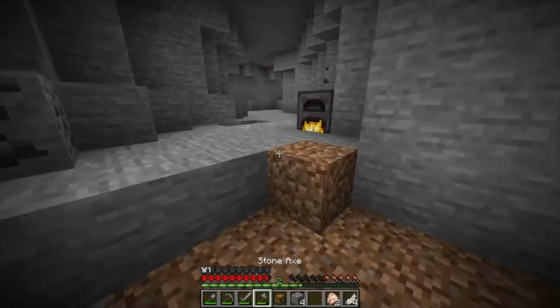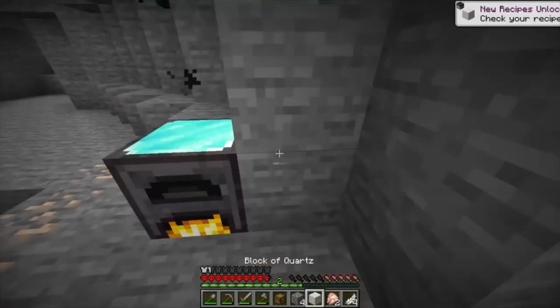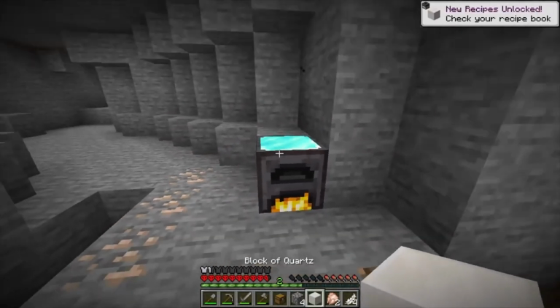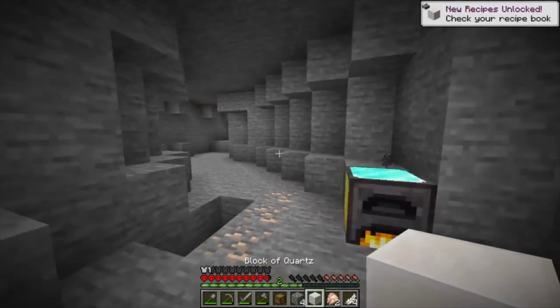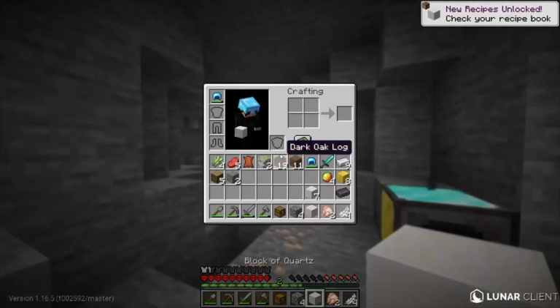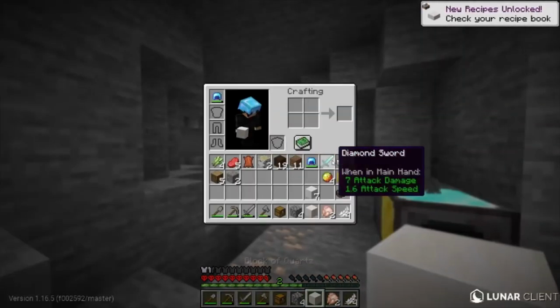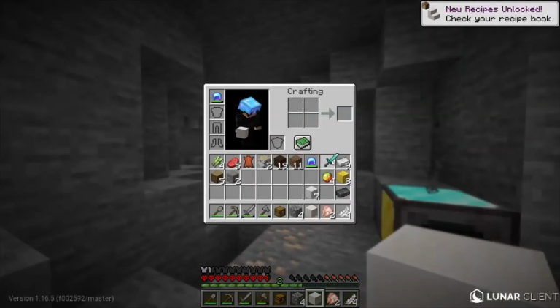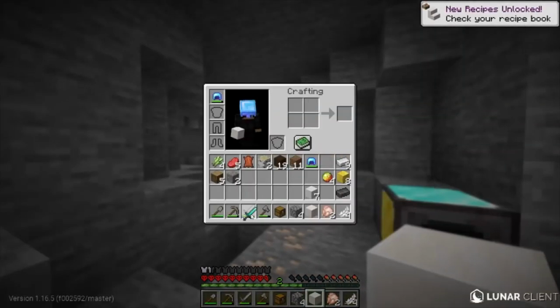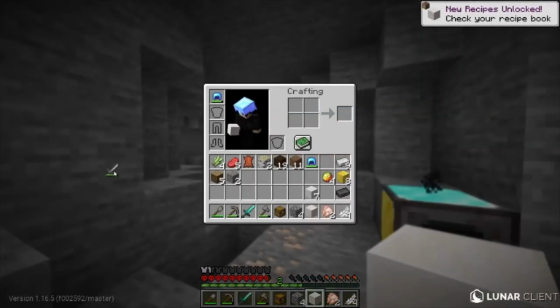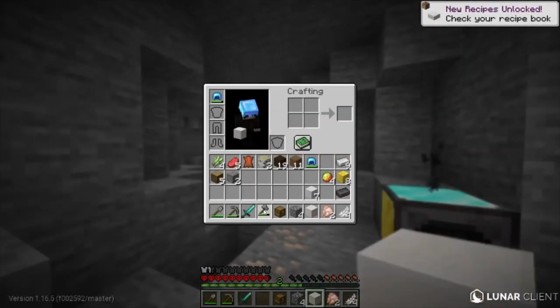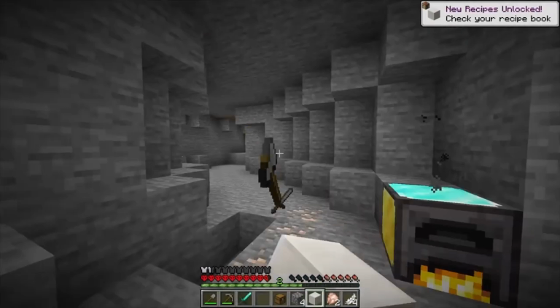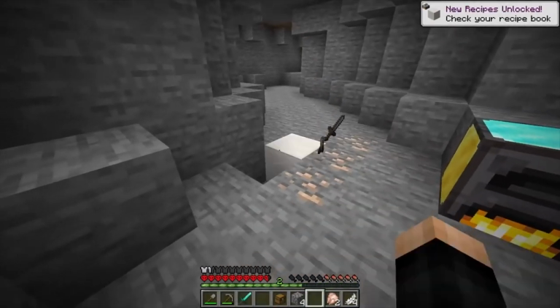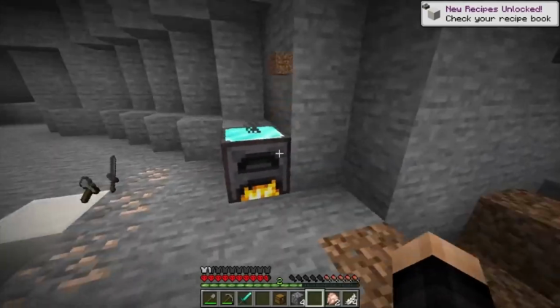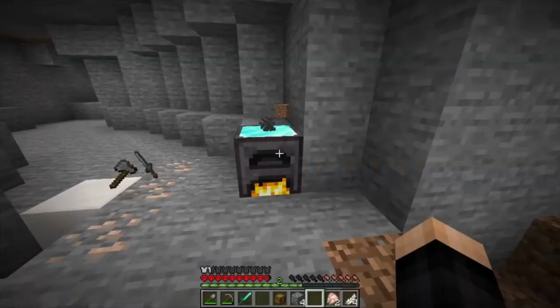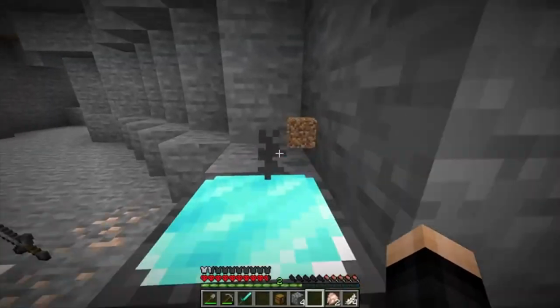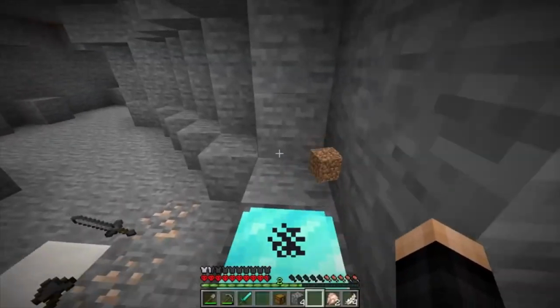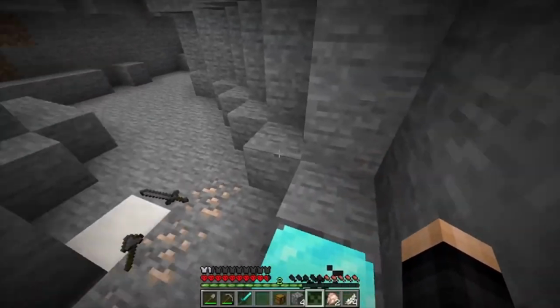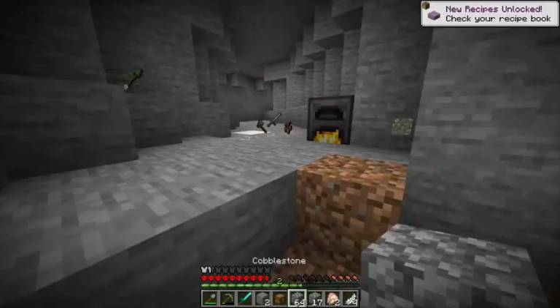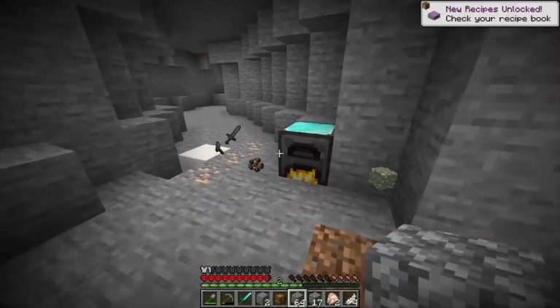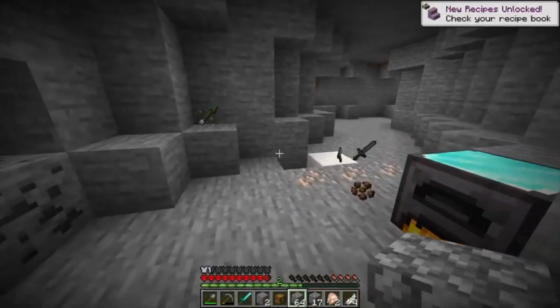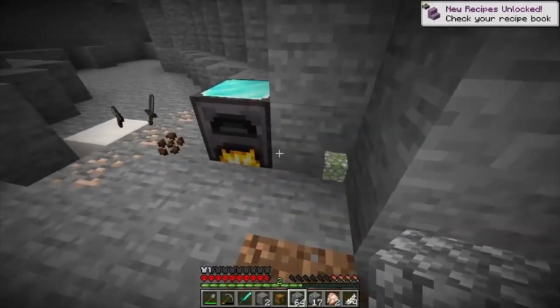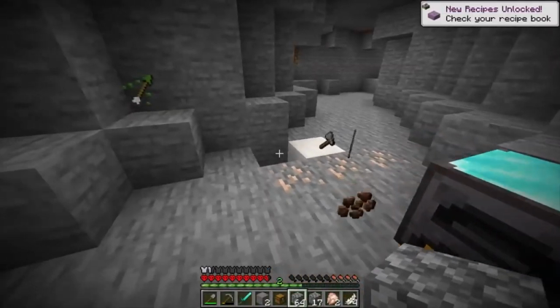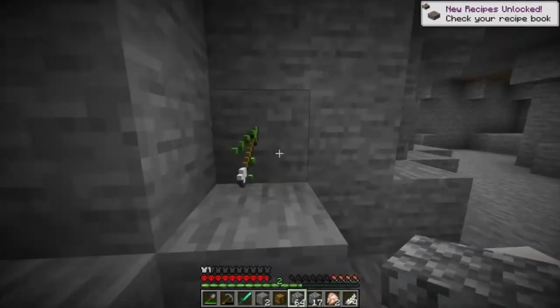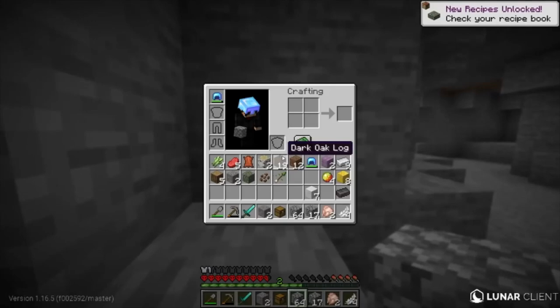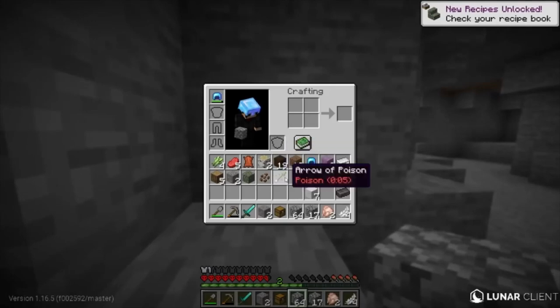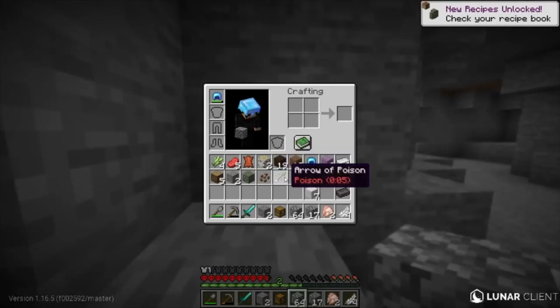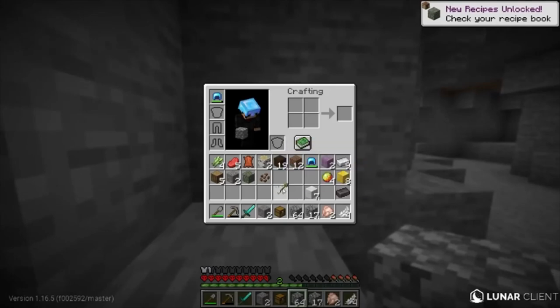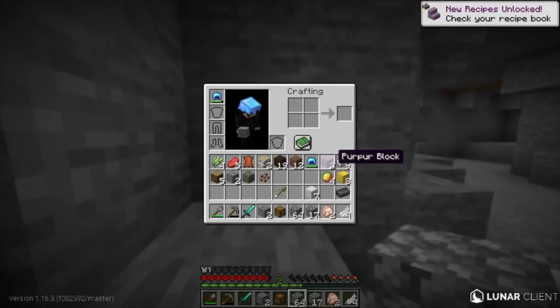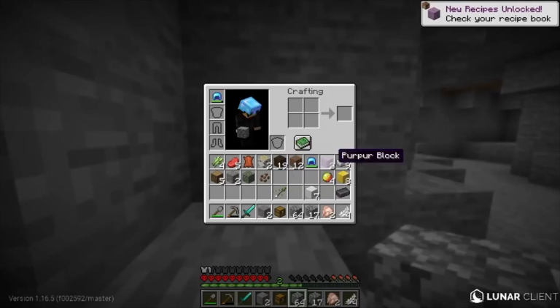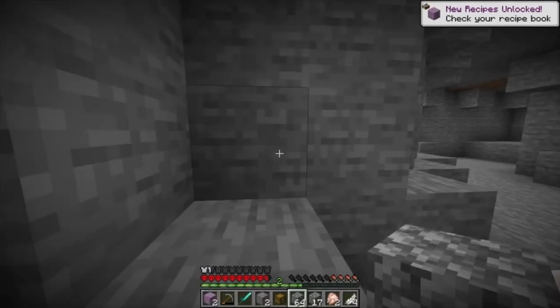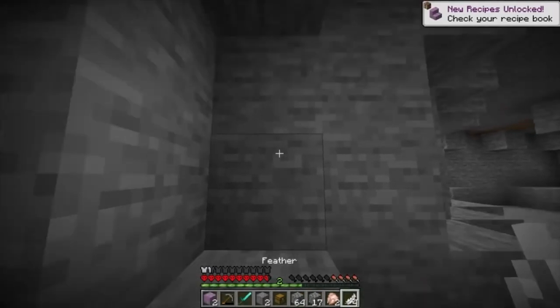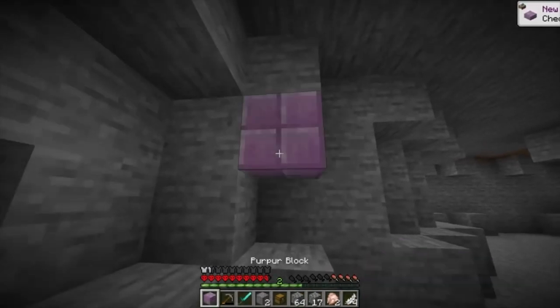Wait, what did we get? A block of quartz? Was that a diamond sword? Oh my gosh, we're getting so much good stuff right now. We got dirt right away — okay. I think it's done and we got a bunch of junk, but we did get a poison arrow which could be useful, and also some purple blocks.